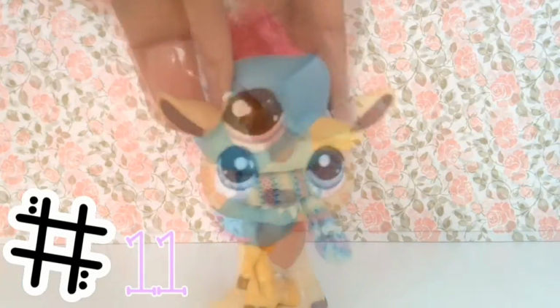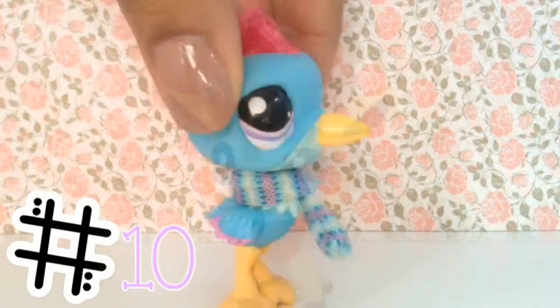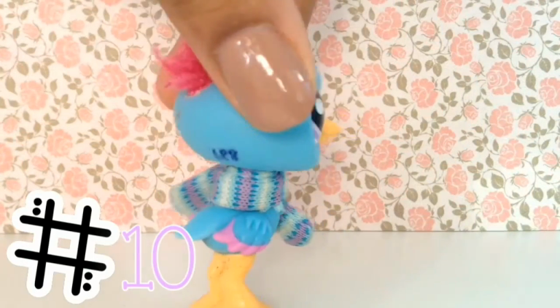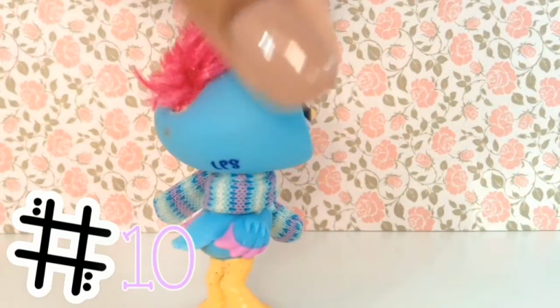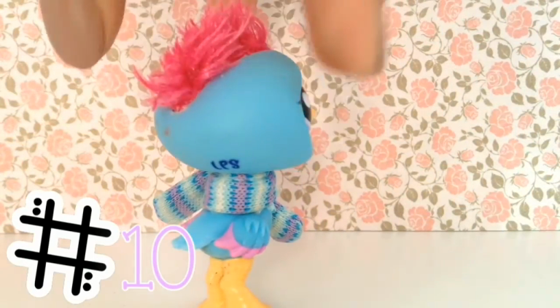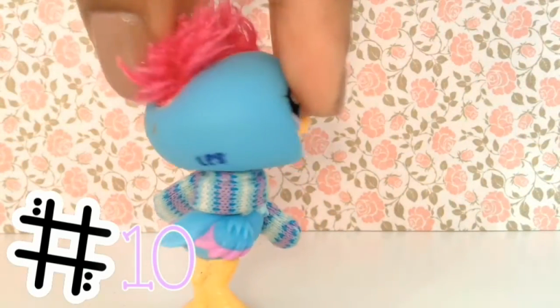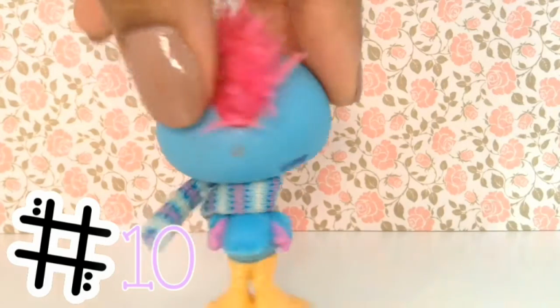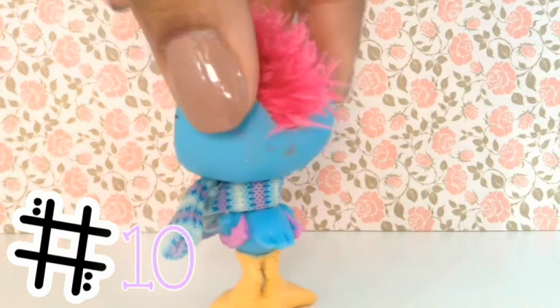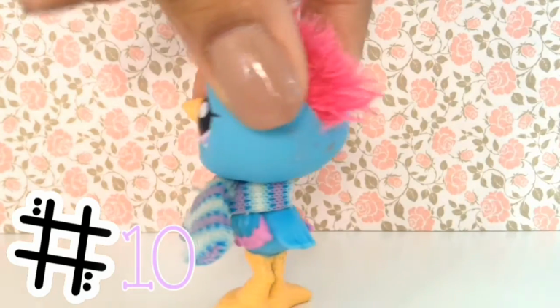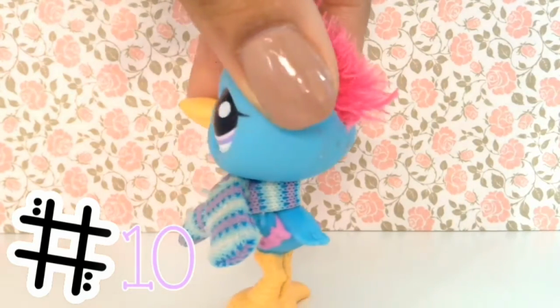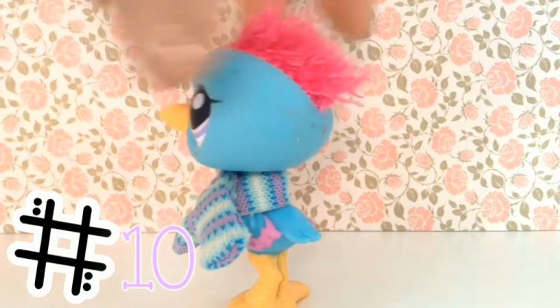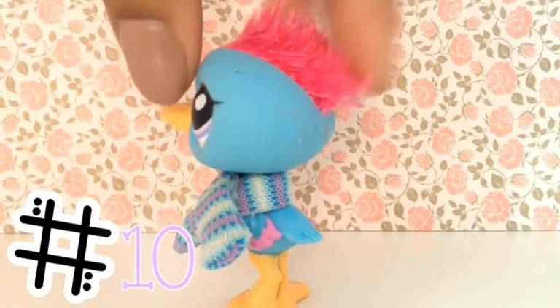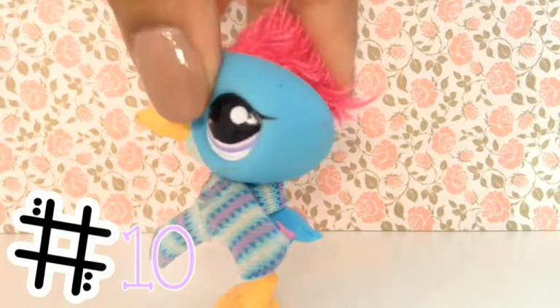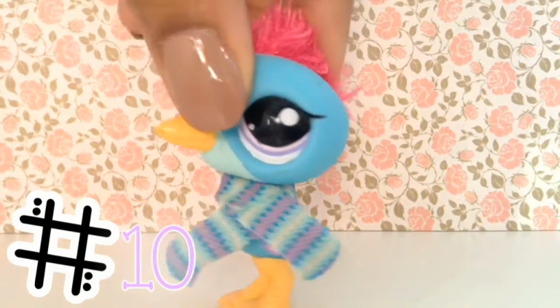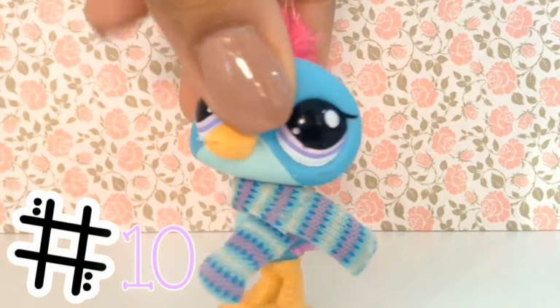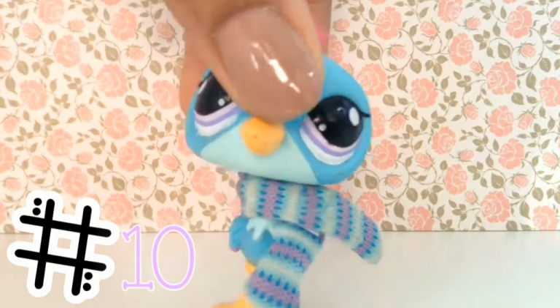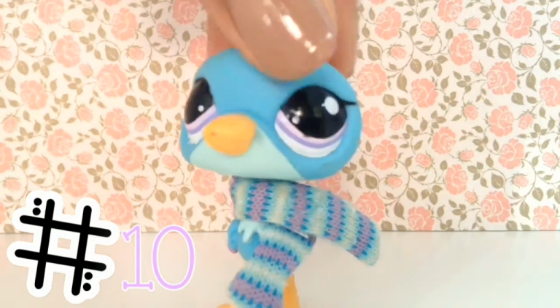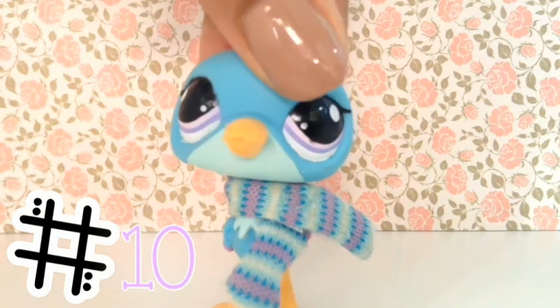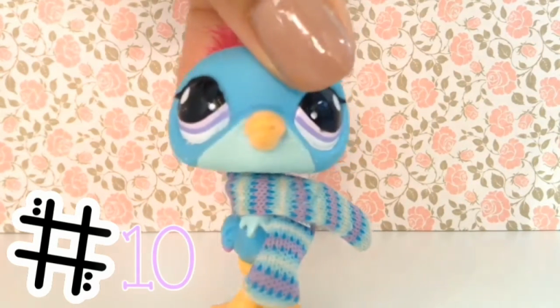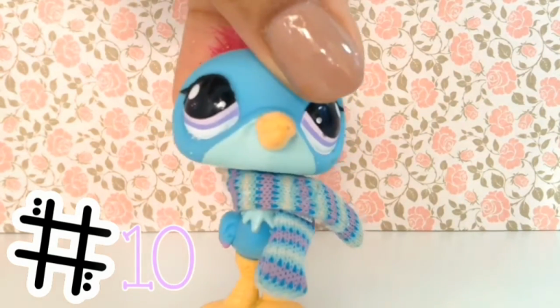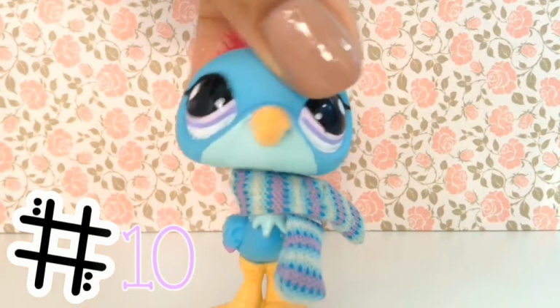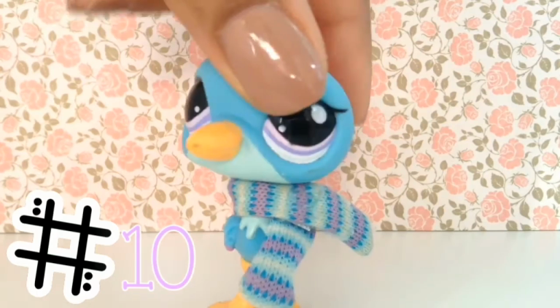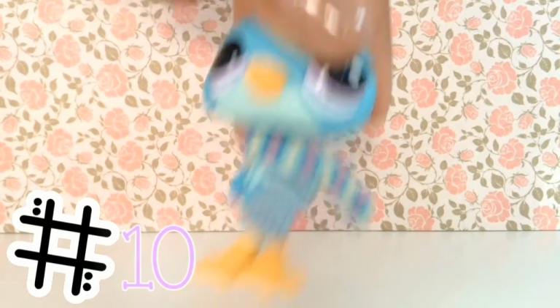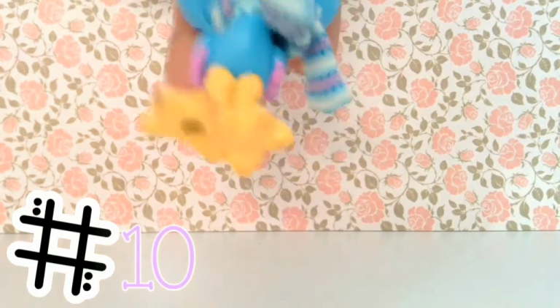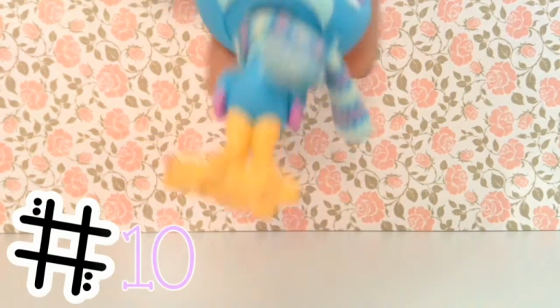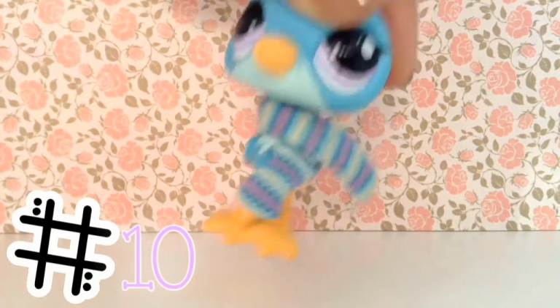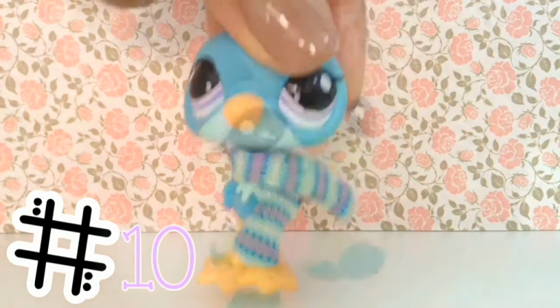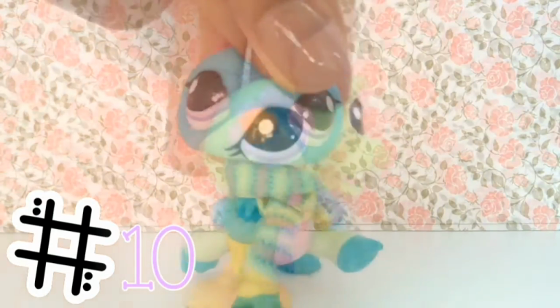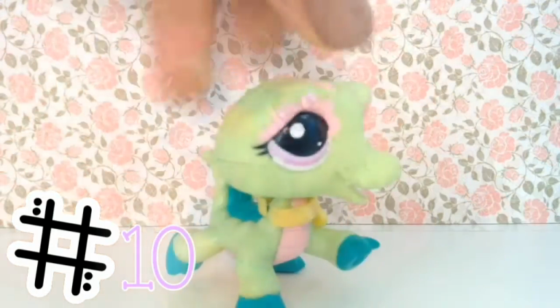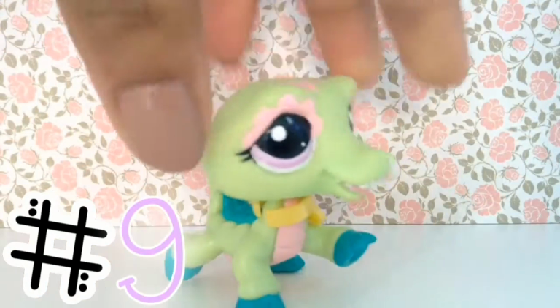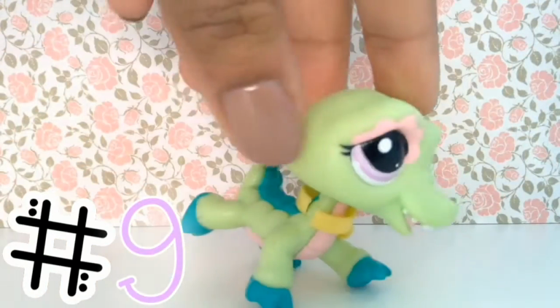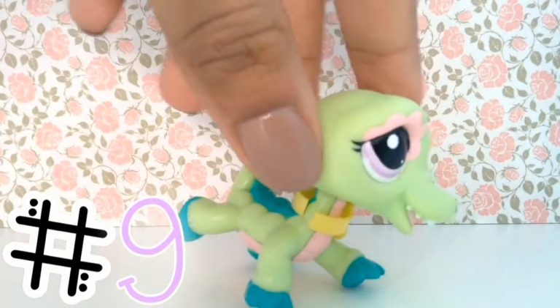Next up is this bird with some really funky hair — it's so cool. I love how the blue and the pink go together with the purple eyes. So nice.